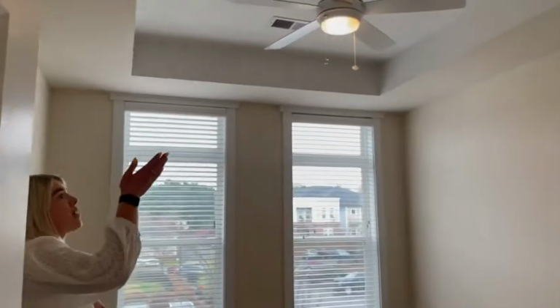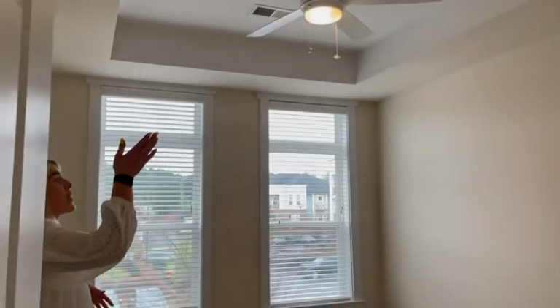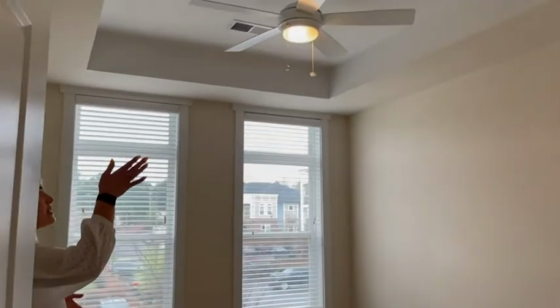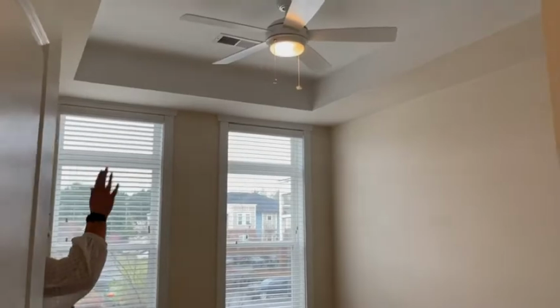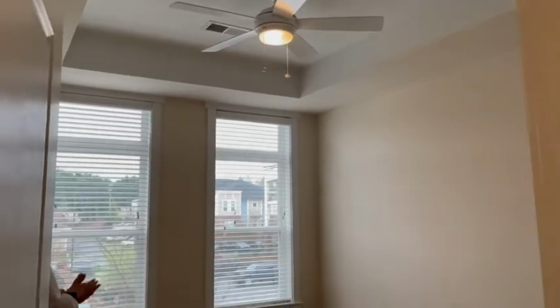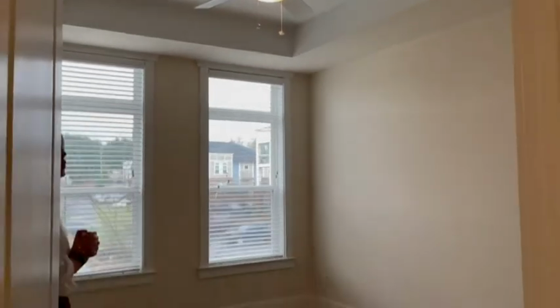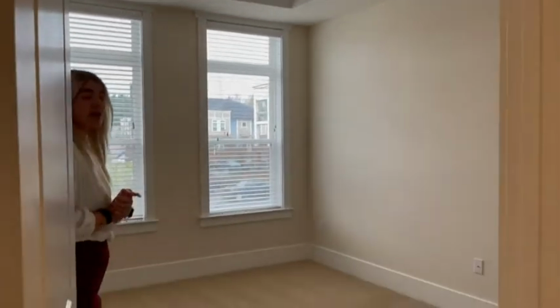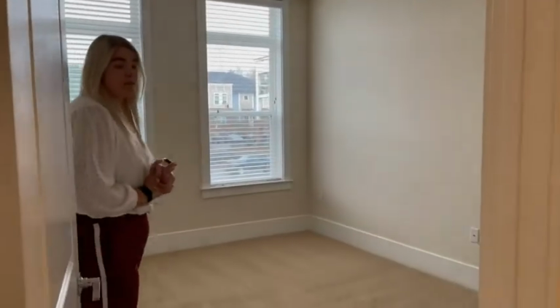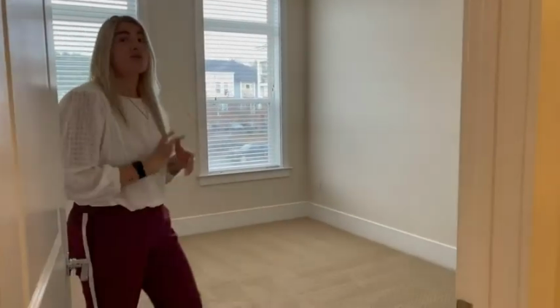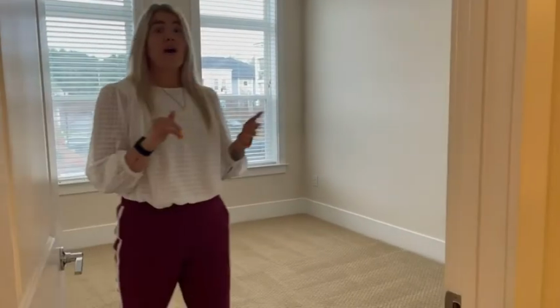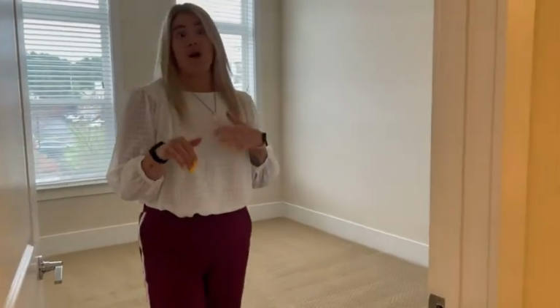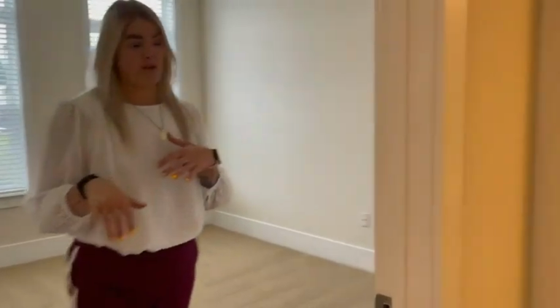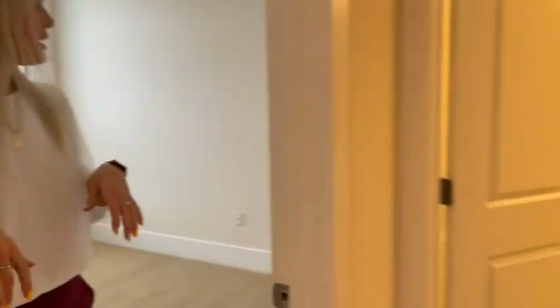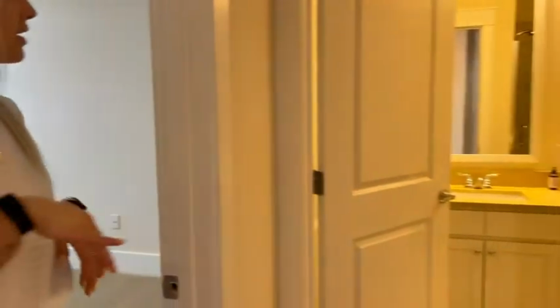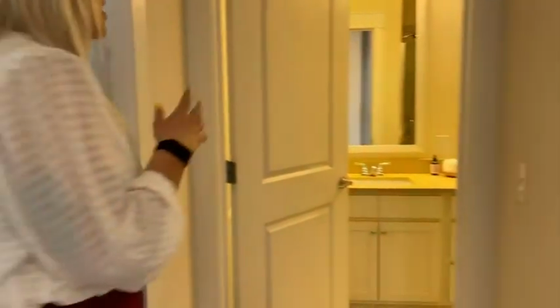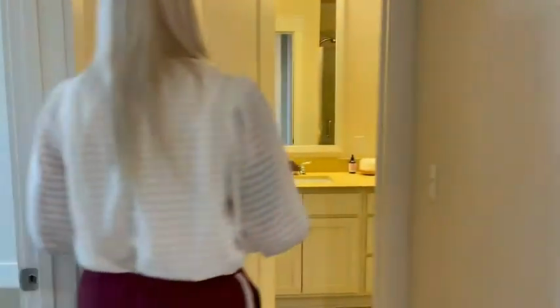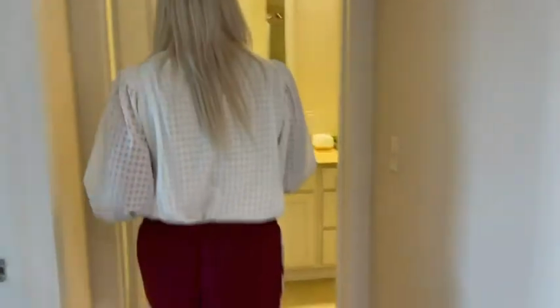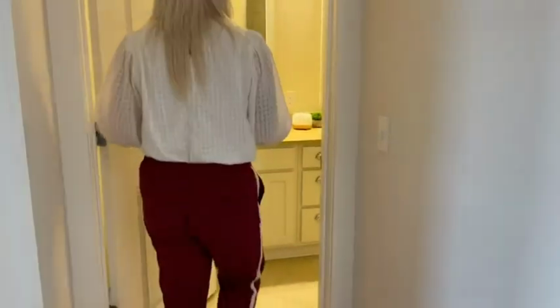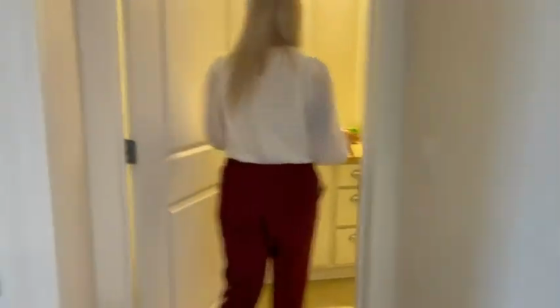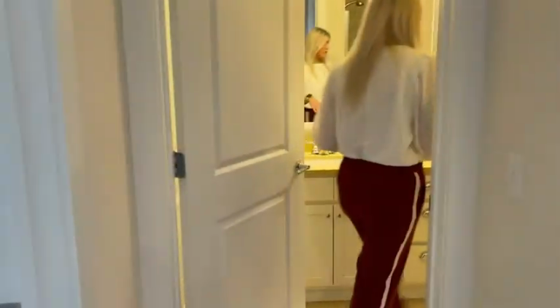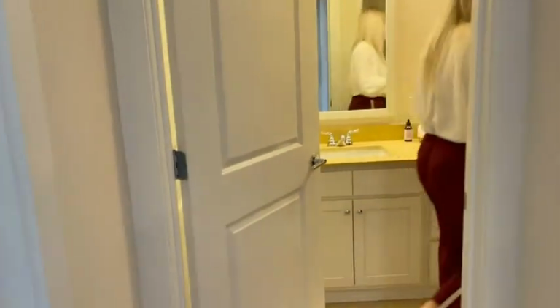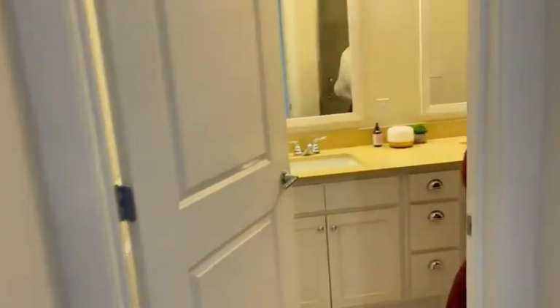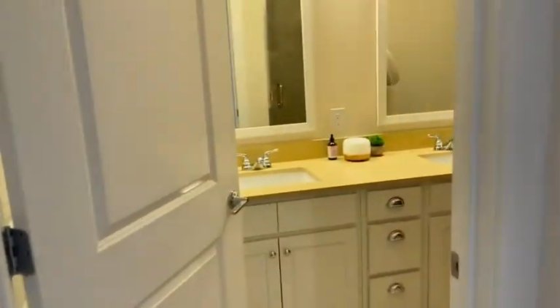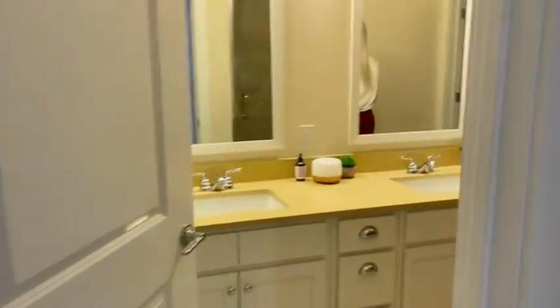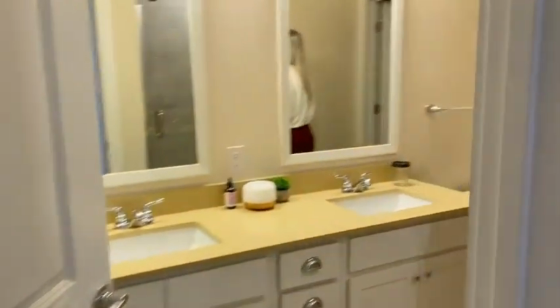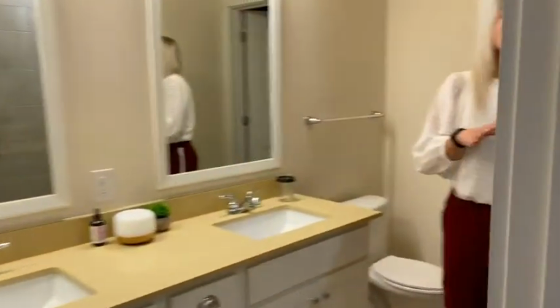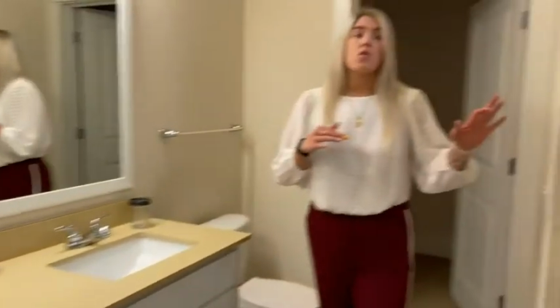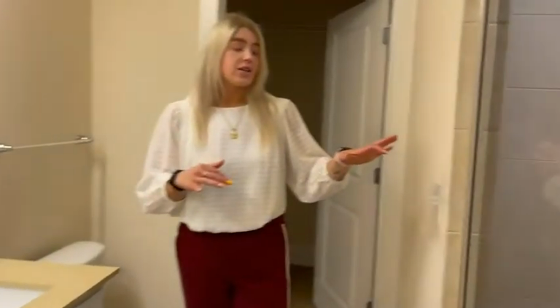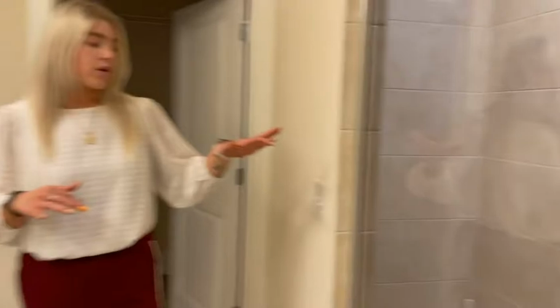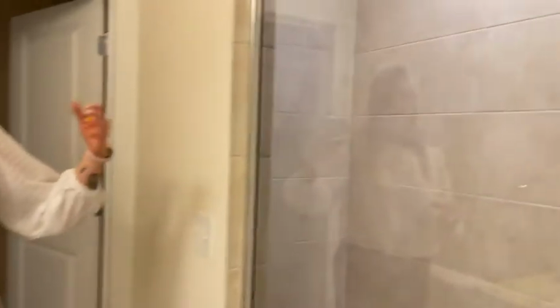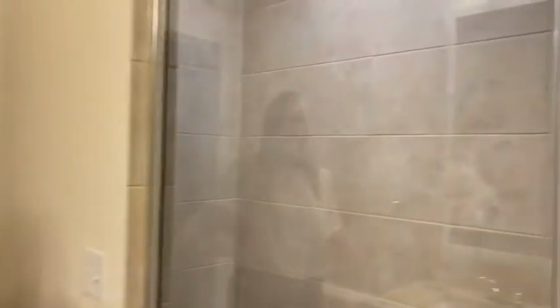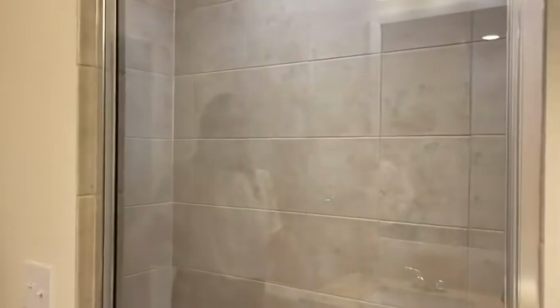I'm going to point out the tray ceilings. I didn't point them out in the master, but we do have them in all of our bedrooms. And then the guest bathroom — this one just has the walk-in shower, but it's still awesome.